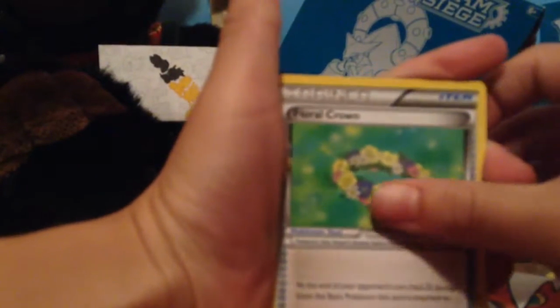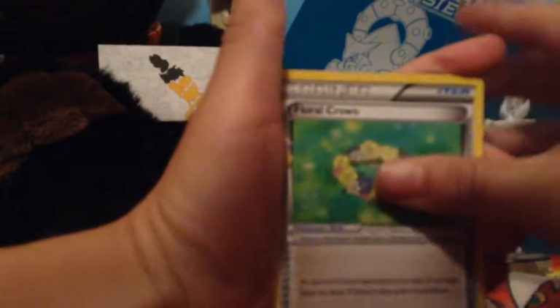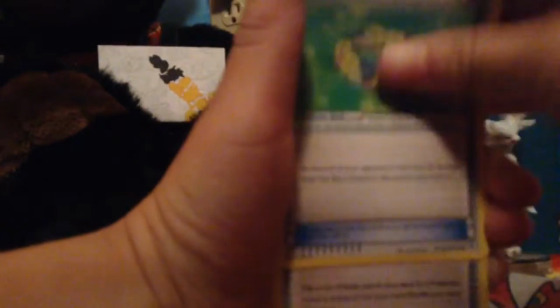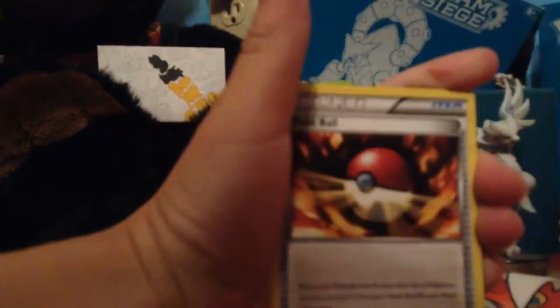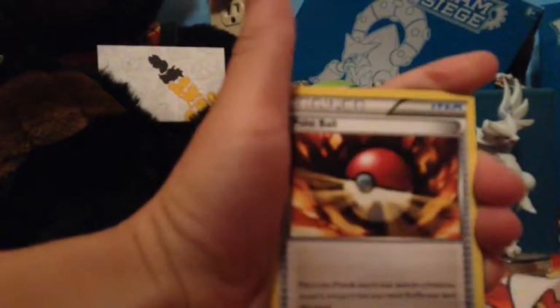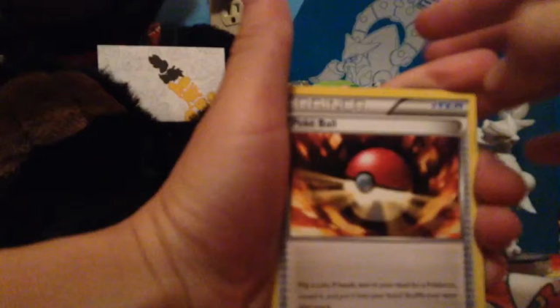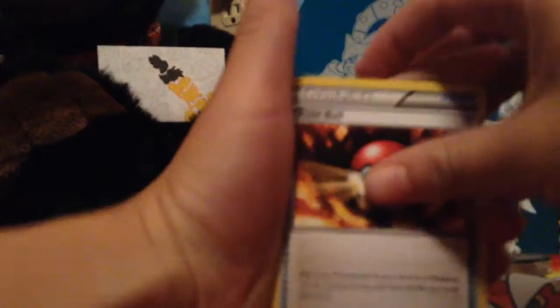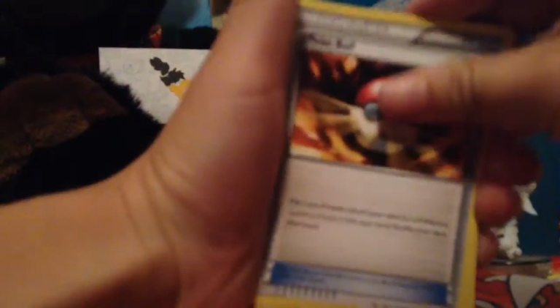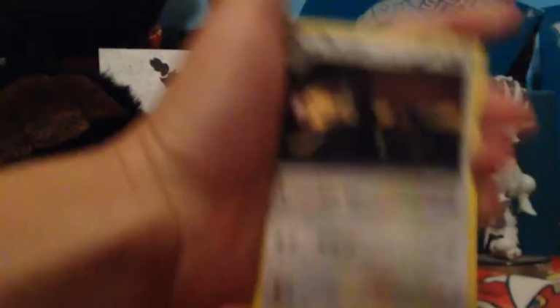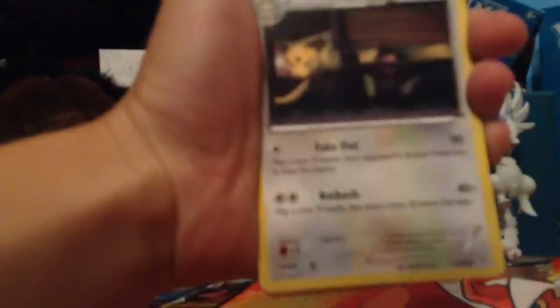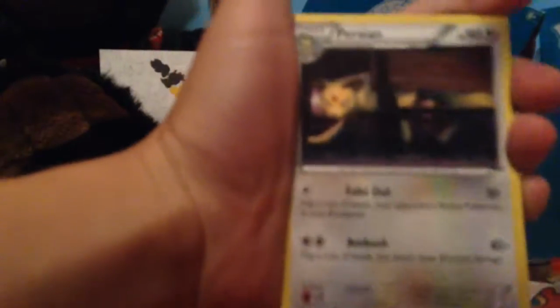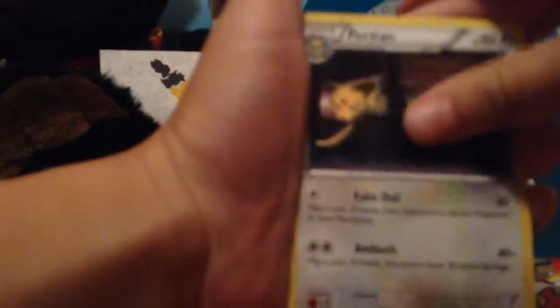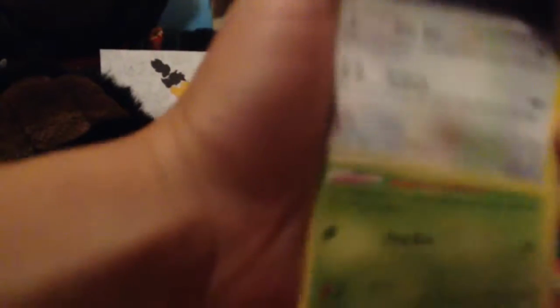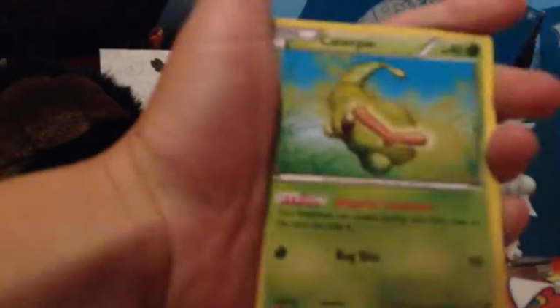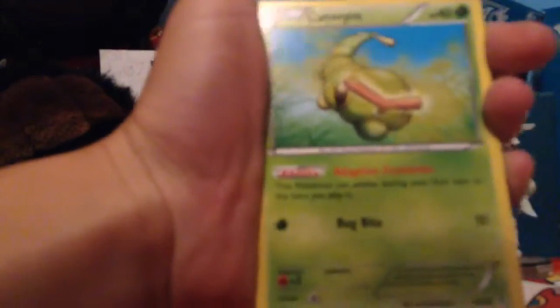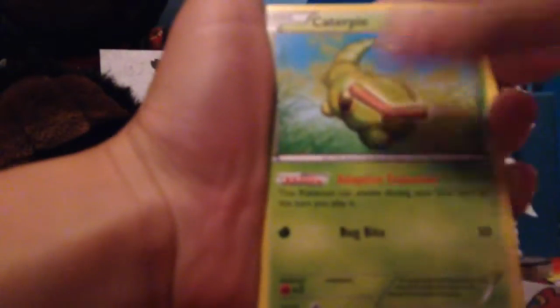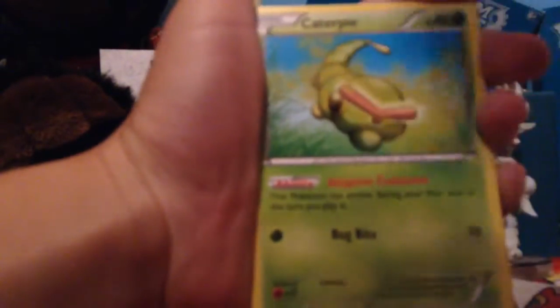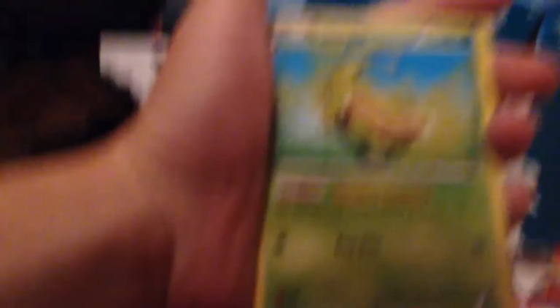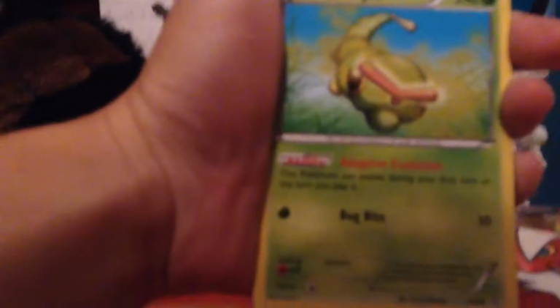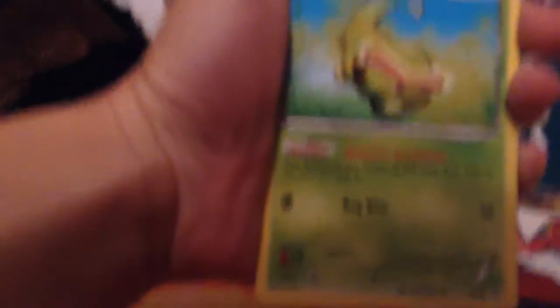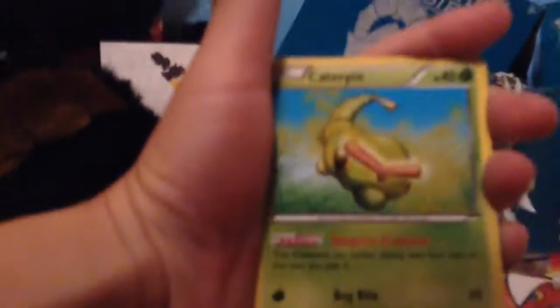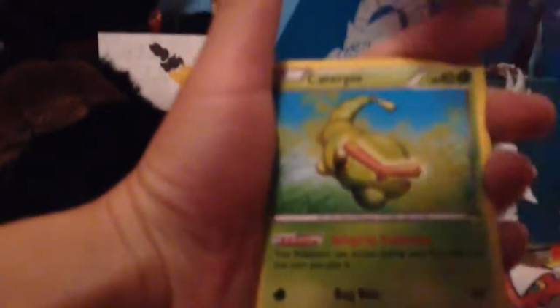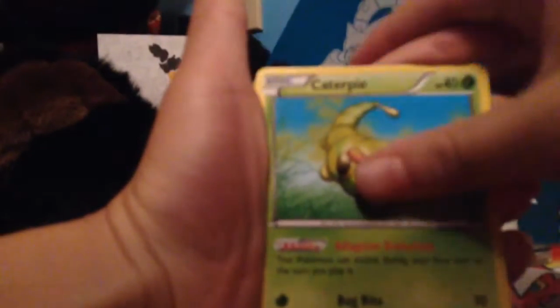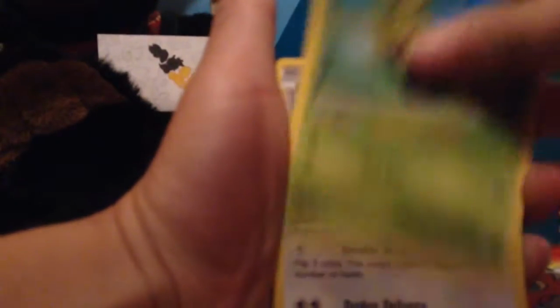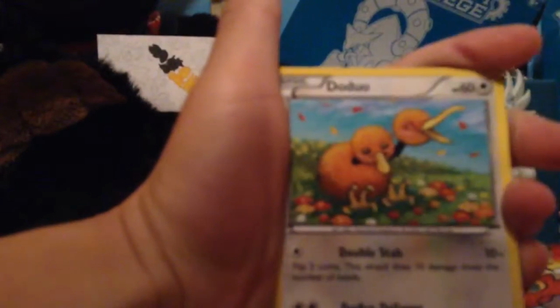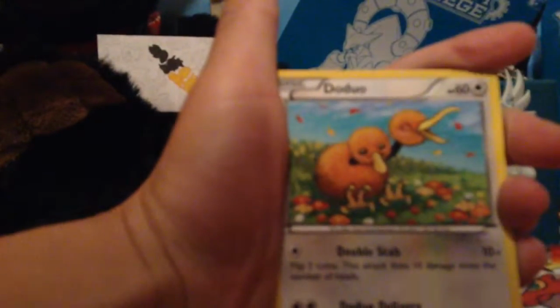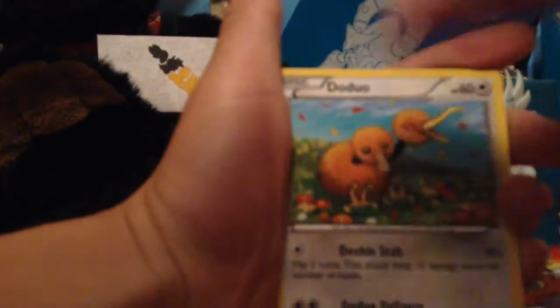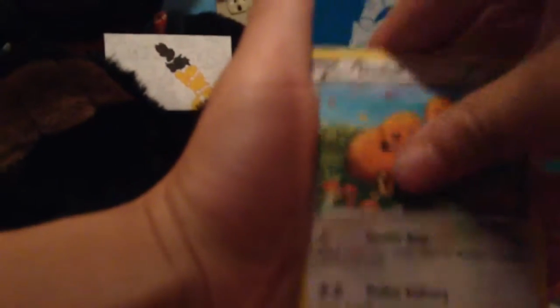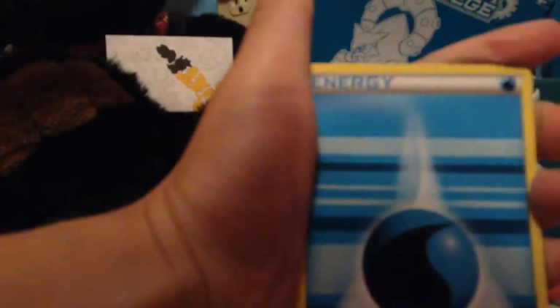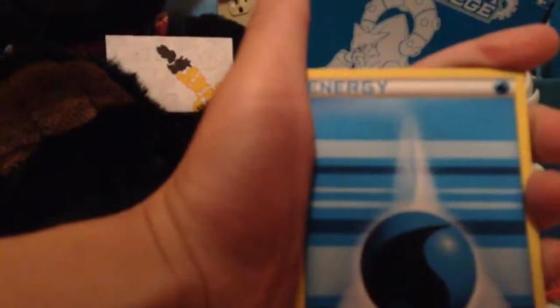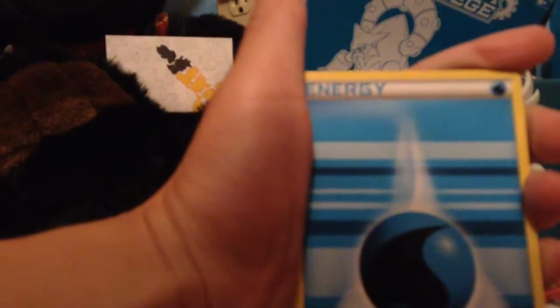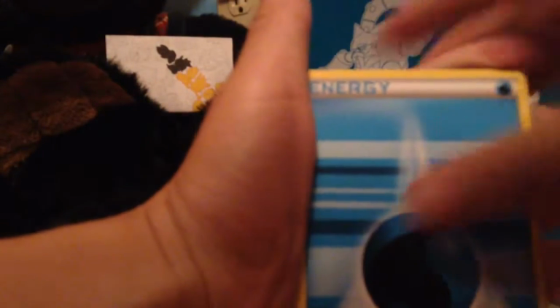Floral Crown. Pokeball. Persian. Caterpie. The Duo. Water Energy.